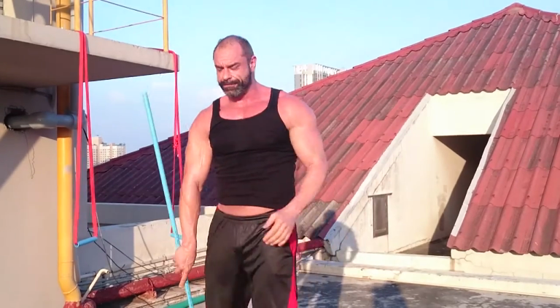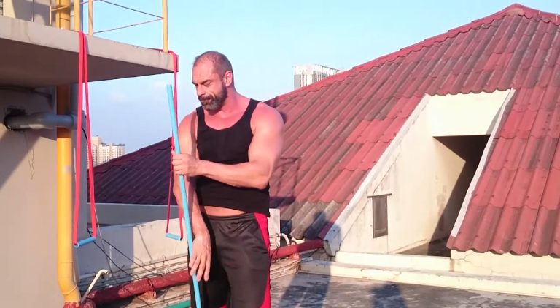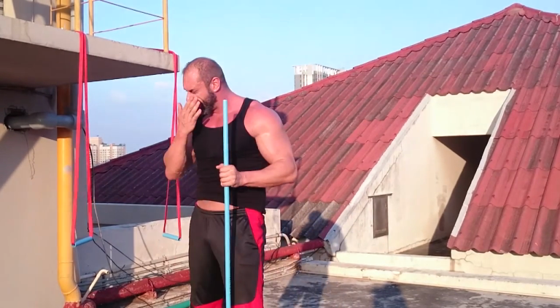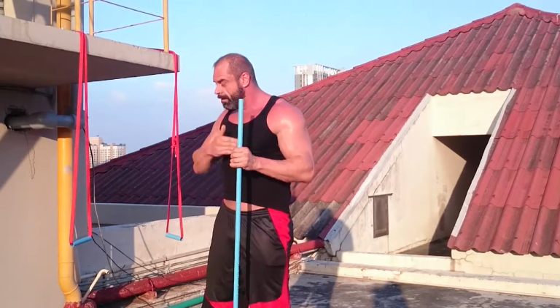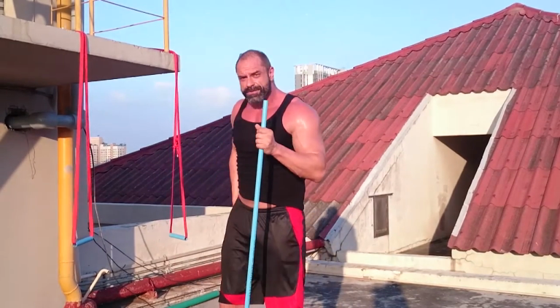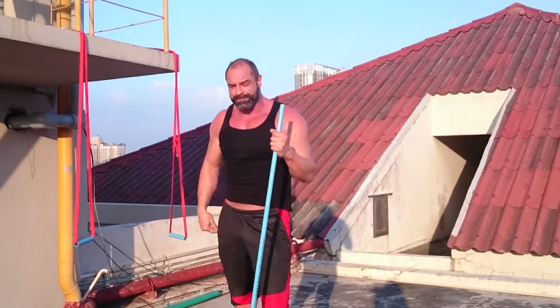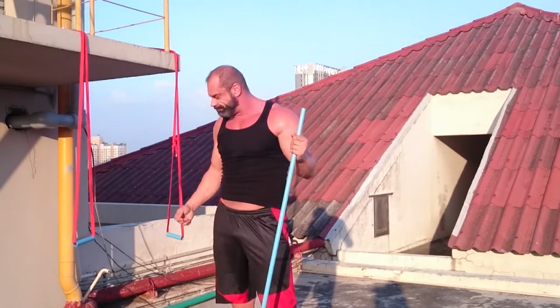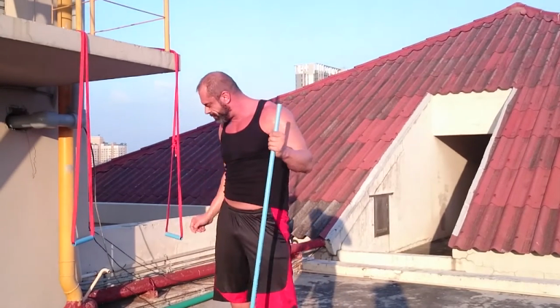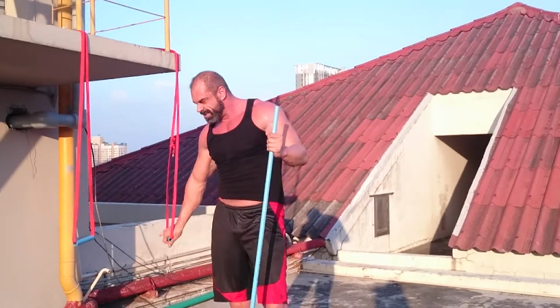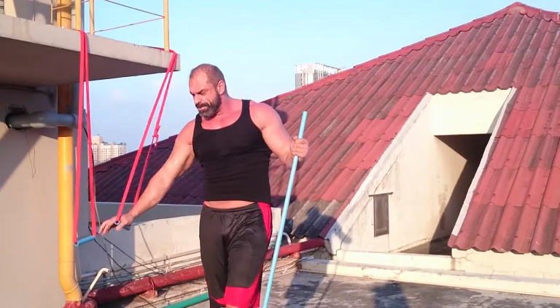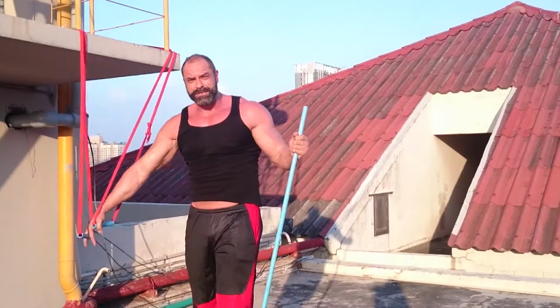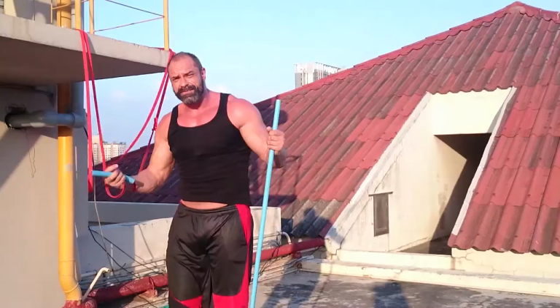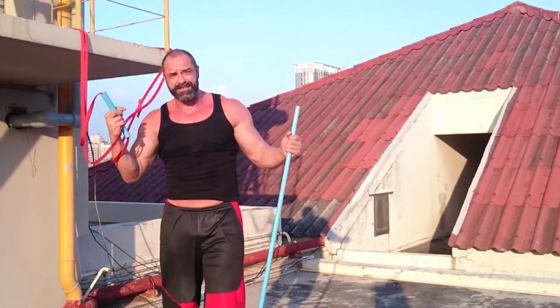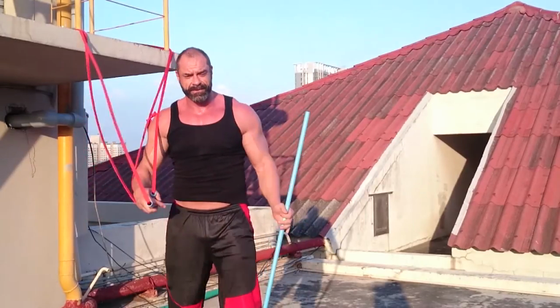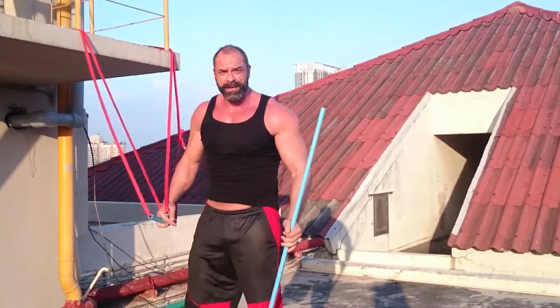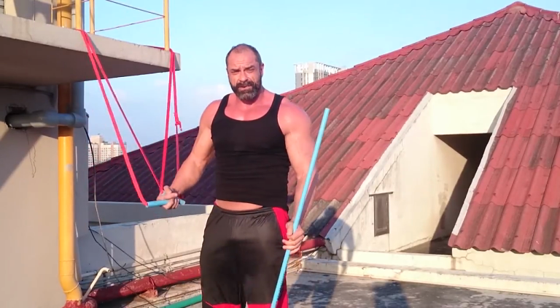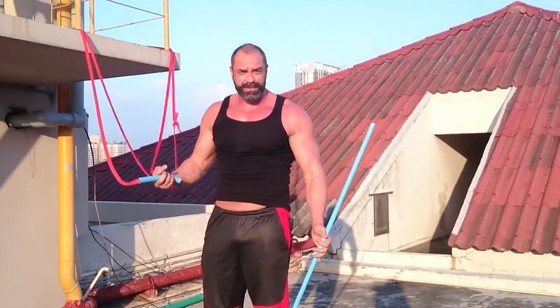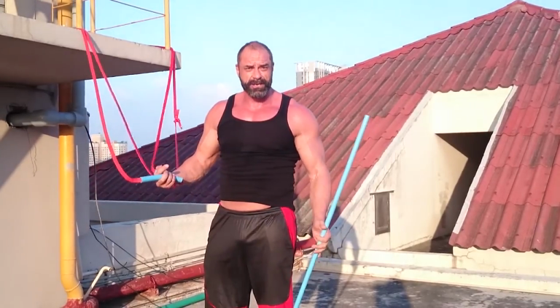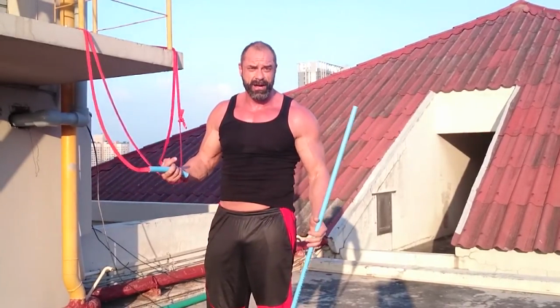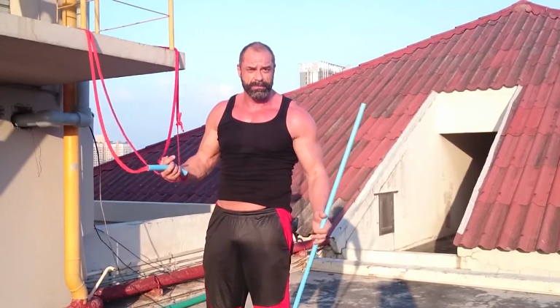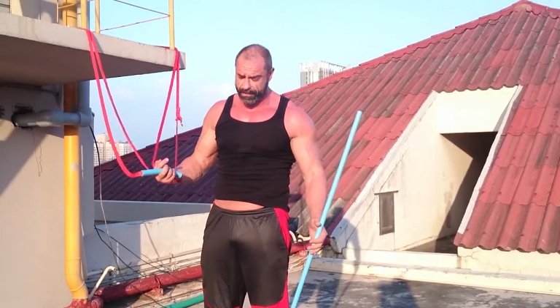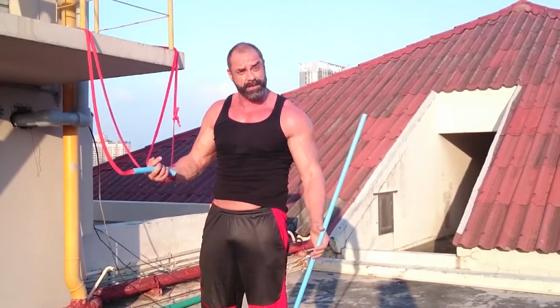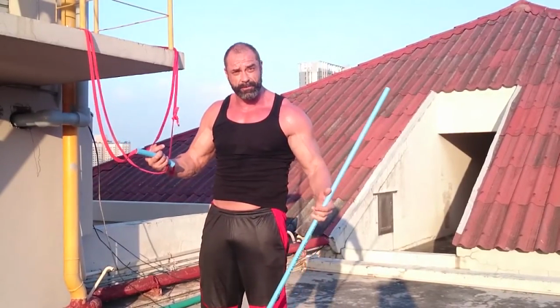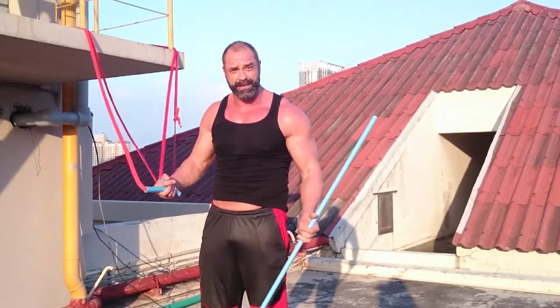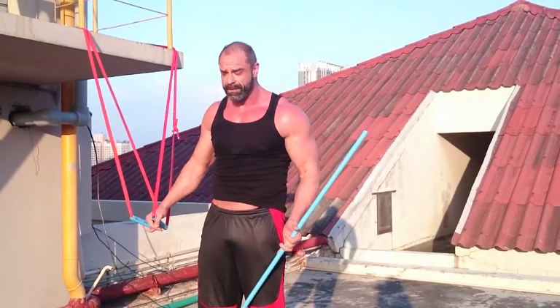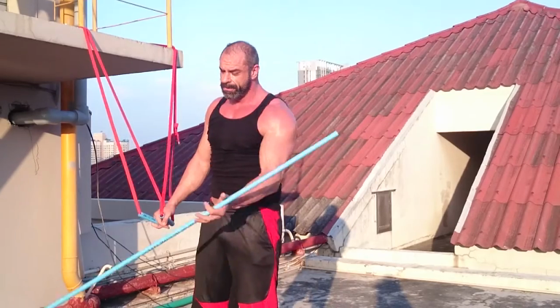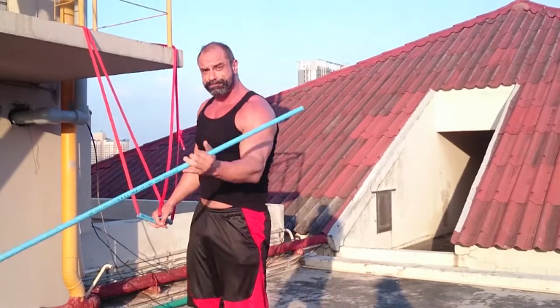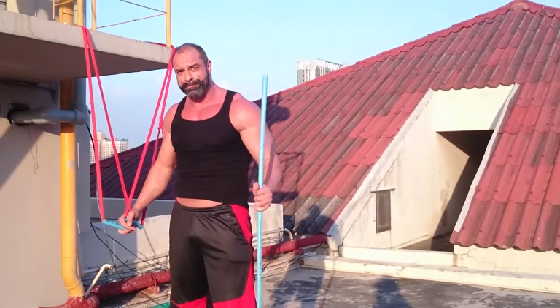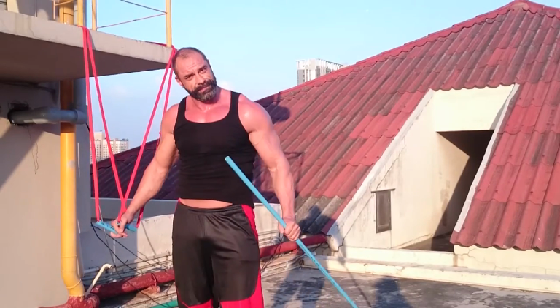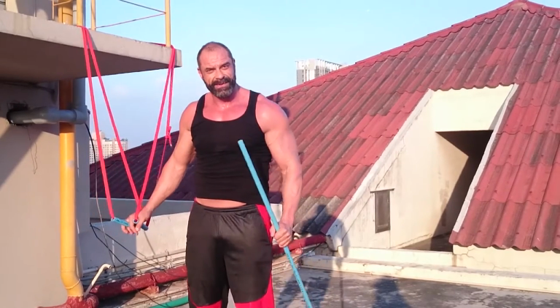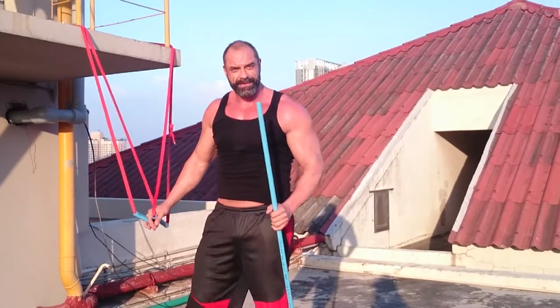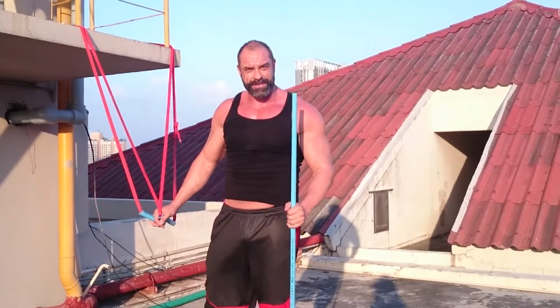So, a total of between $2 and $5, we've got a complete home body weight workout kit. Thanks for watching.